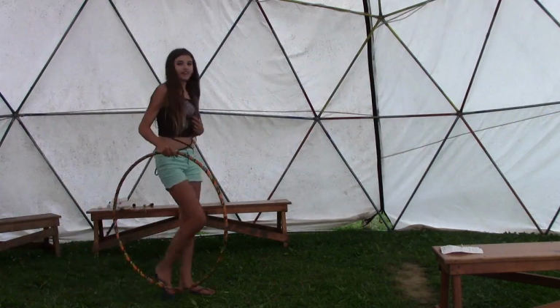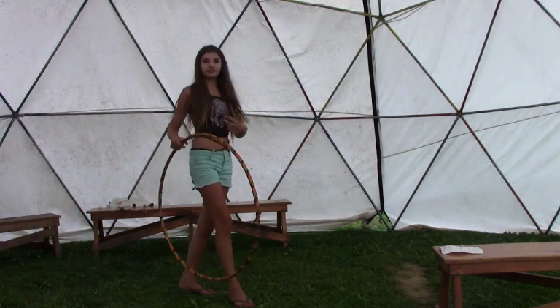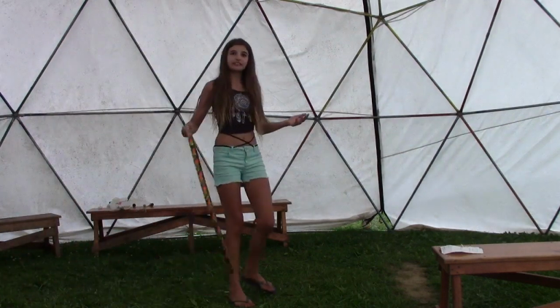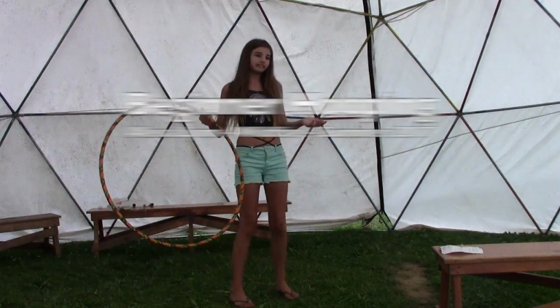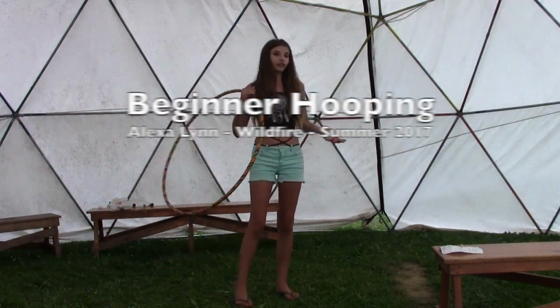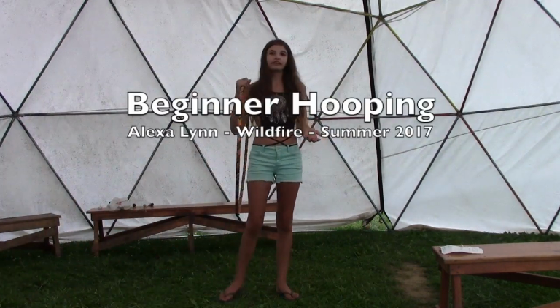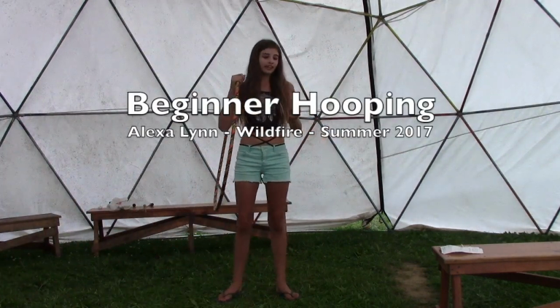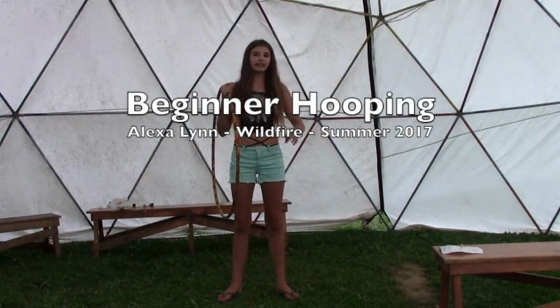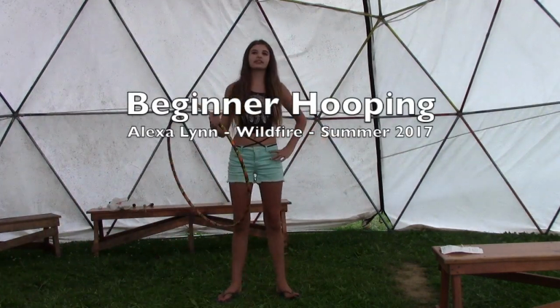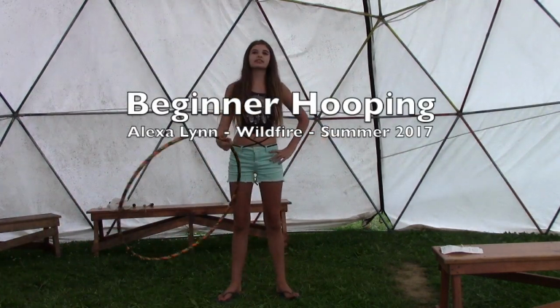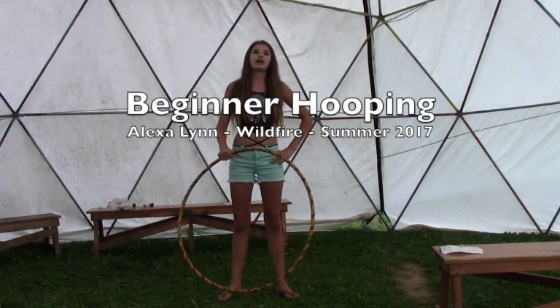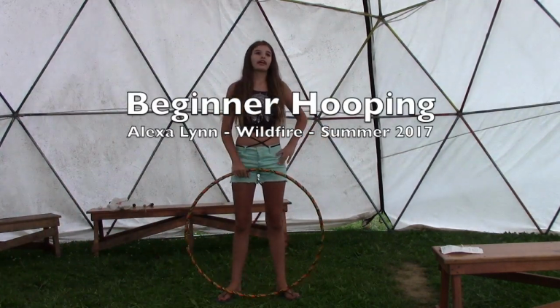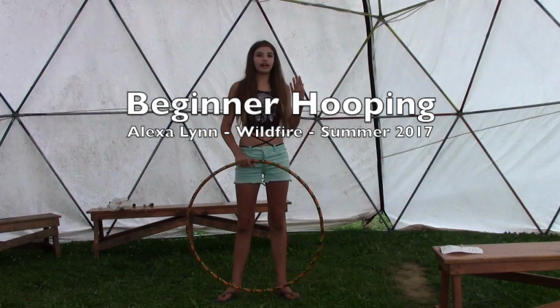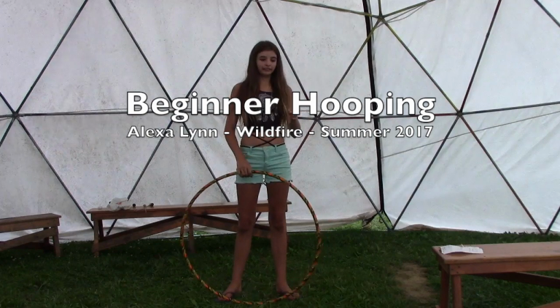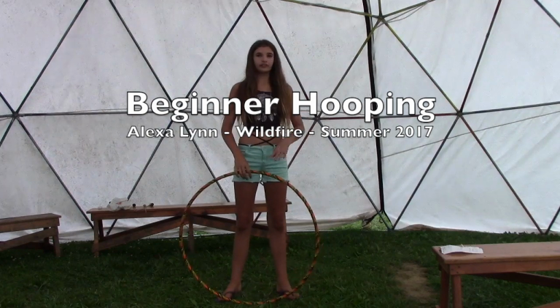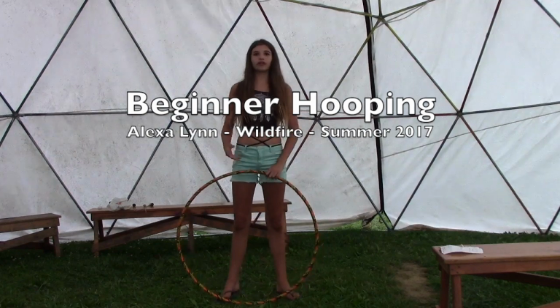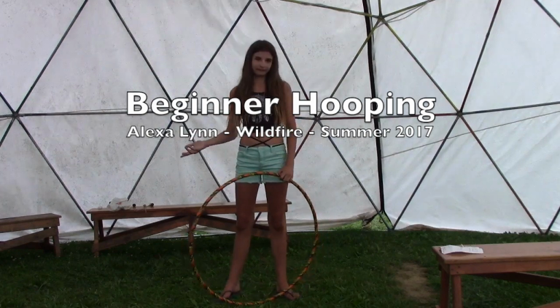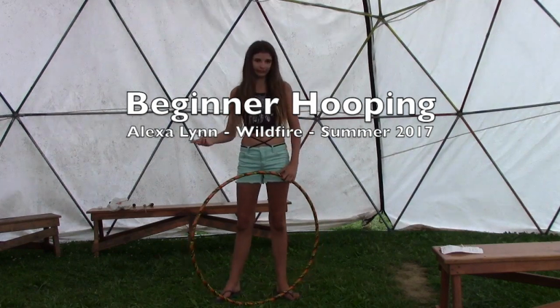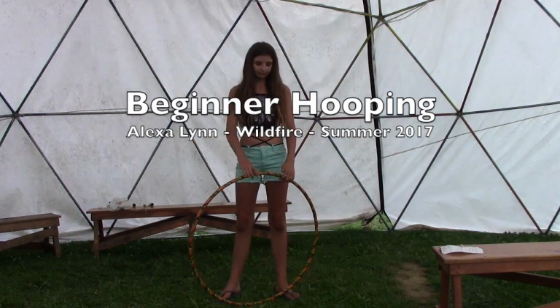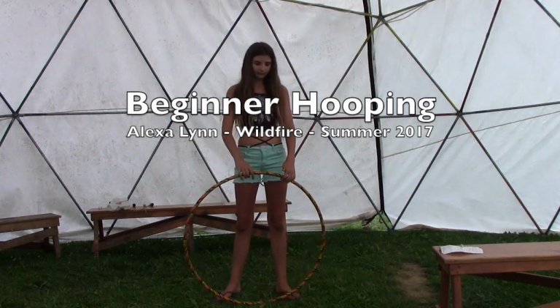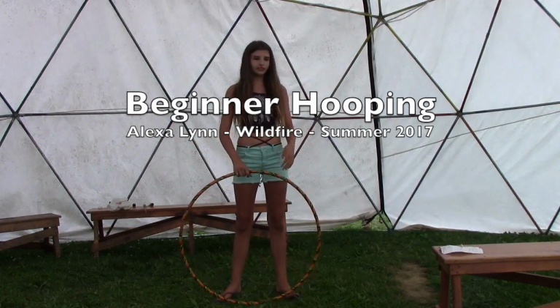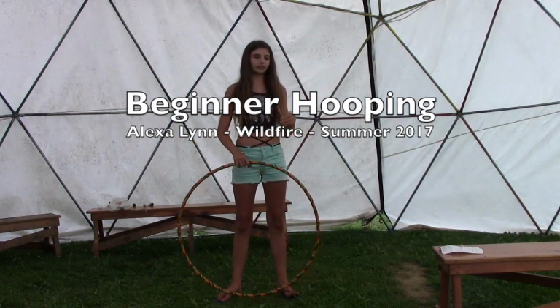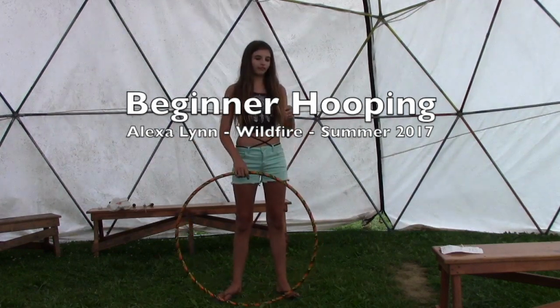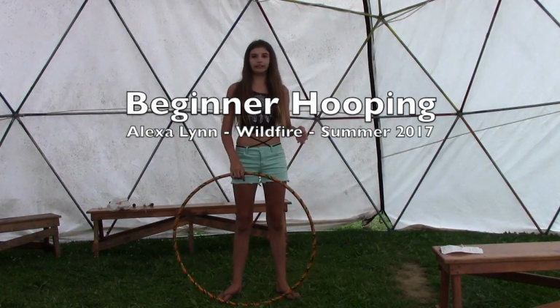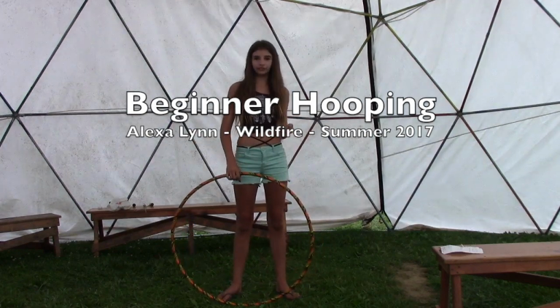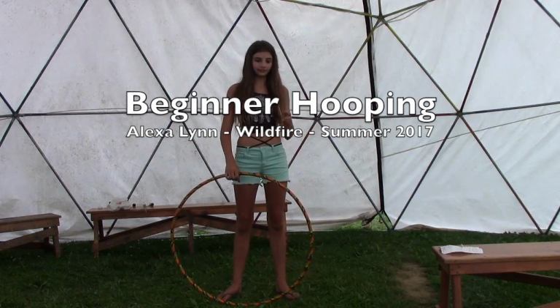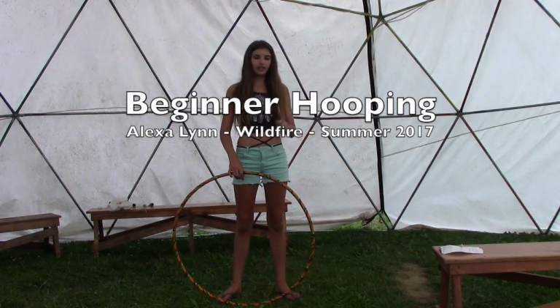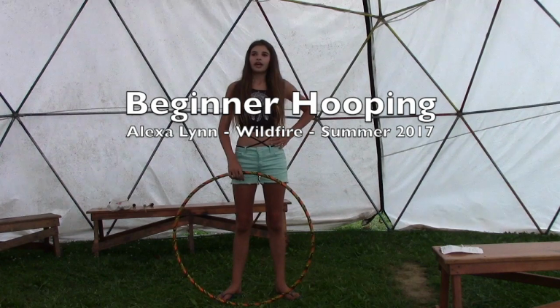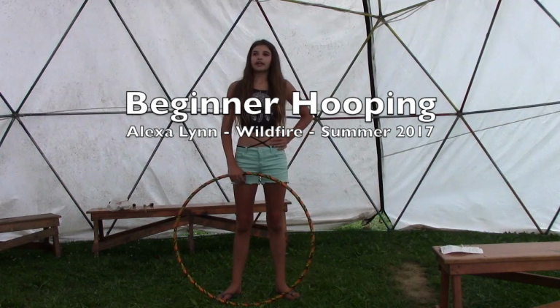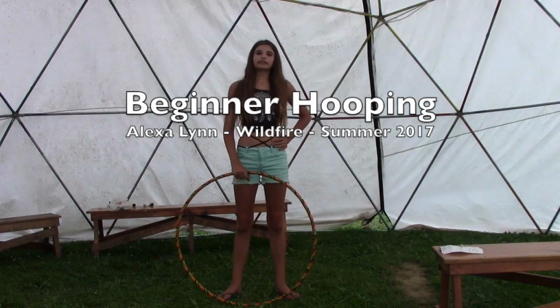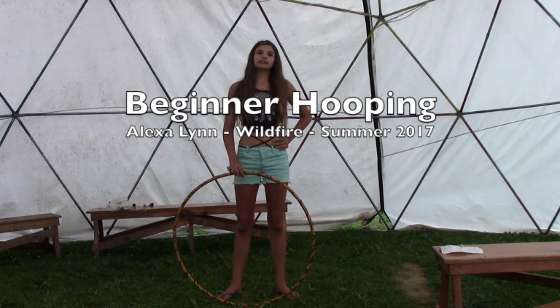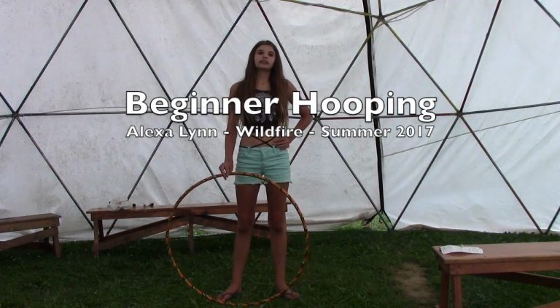So that was the beginners for hooping class. I'm Lexa Lynn. You can find me on Facebook at Lexa Lynn, and also my dad Larry Dawson.